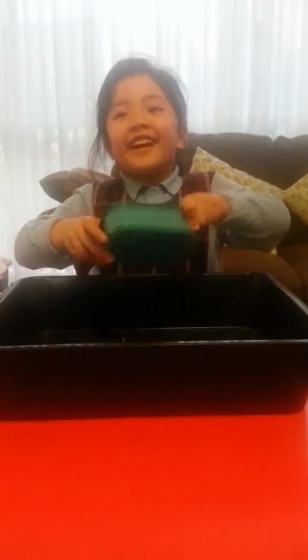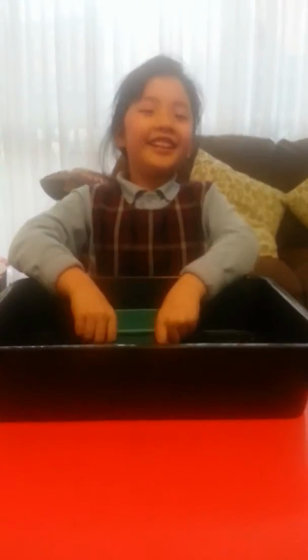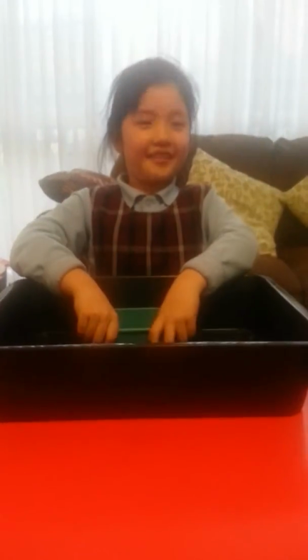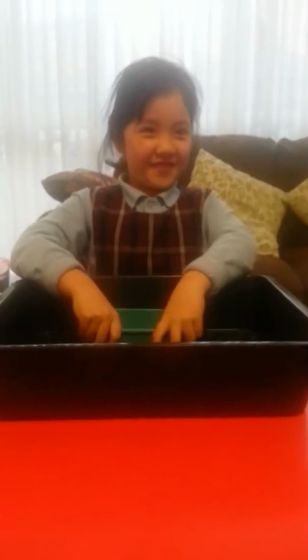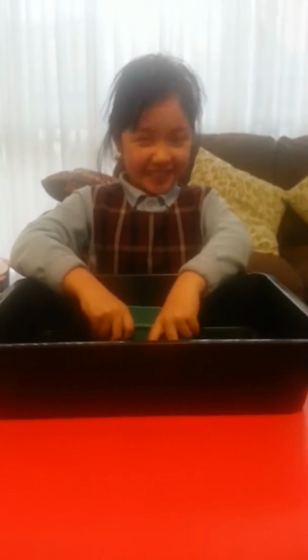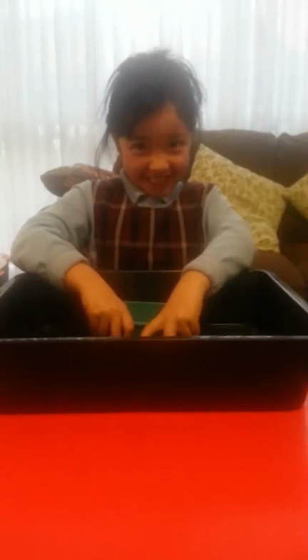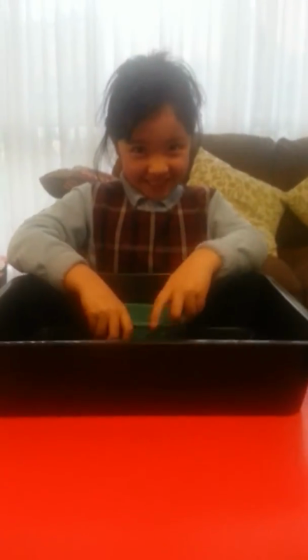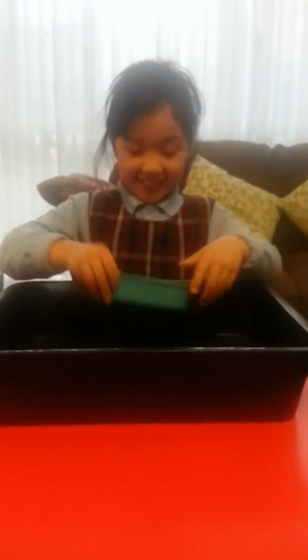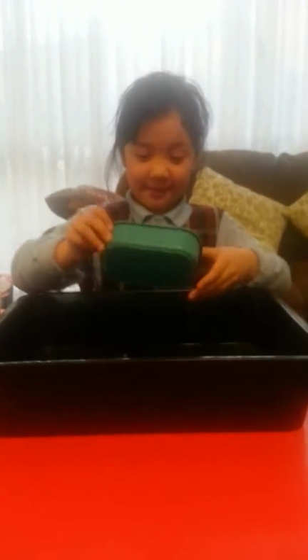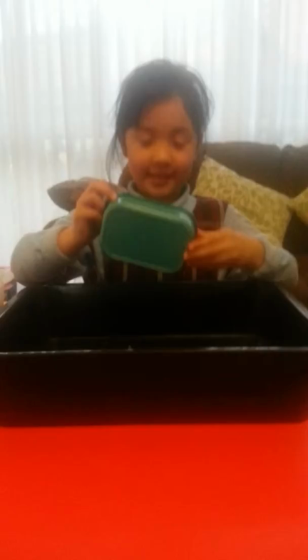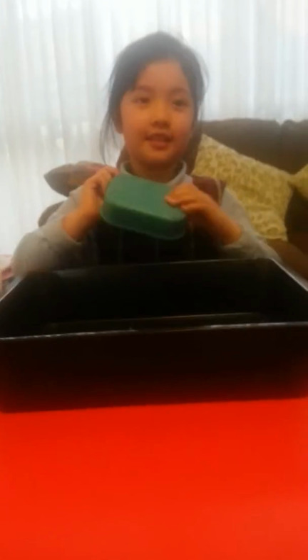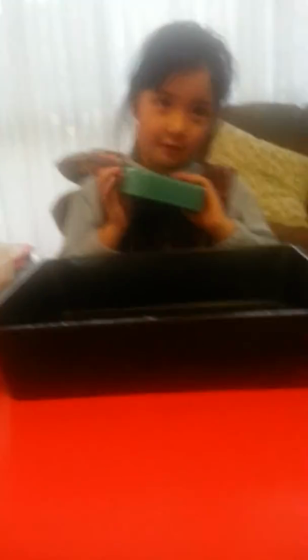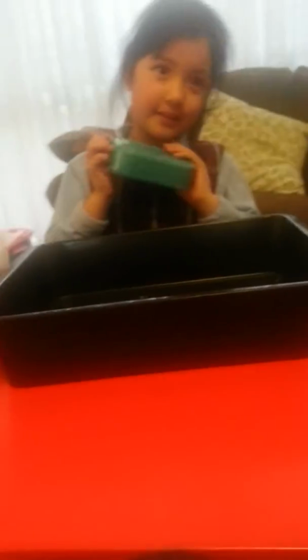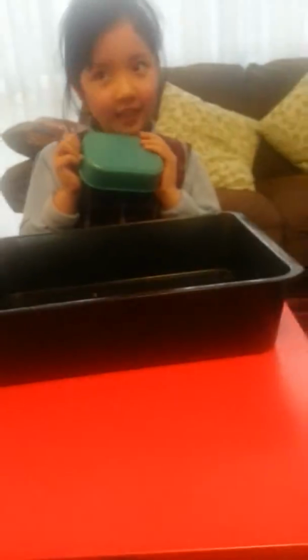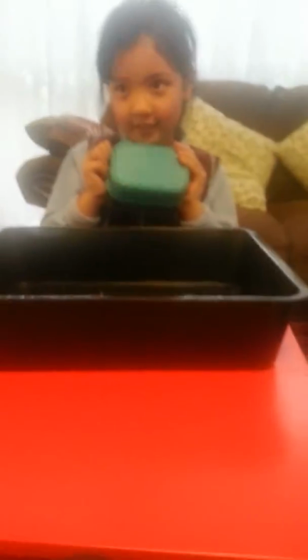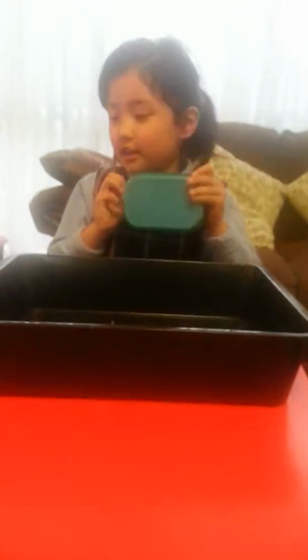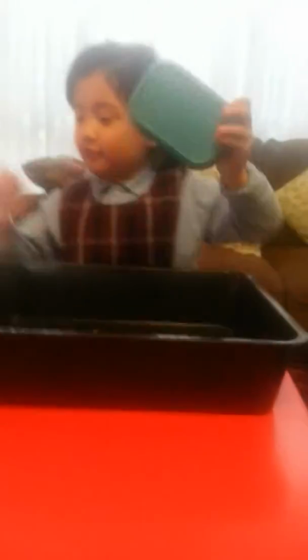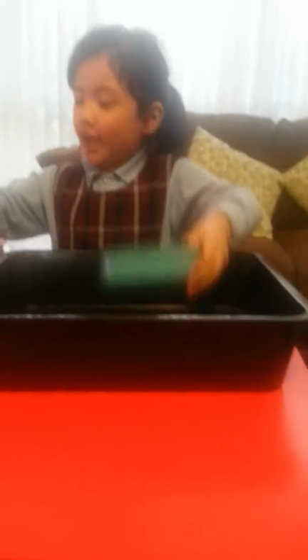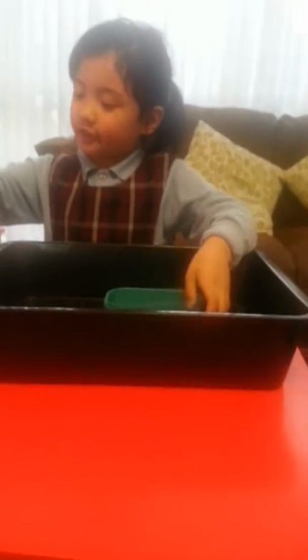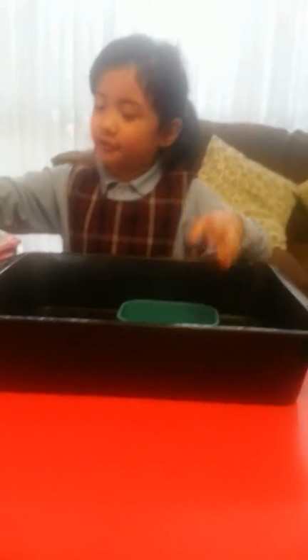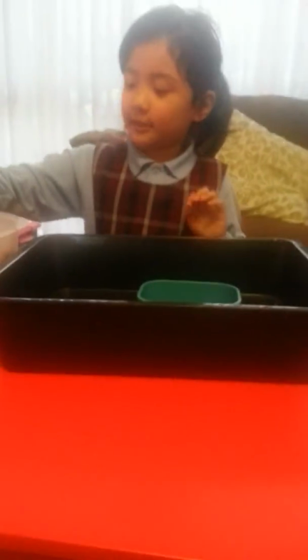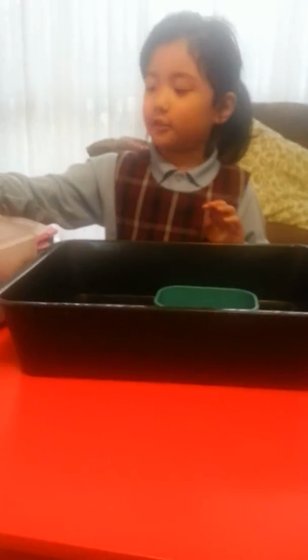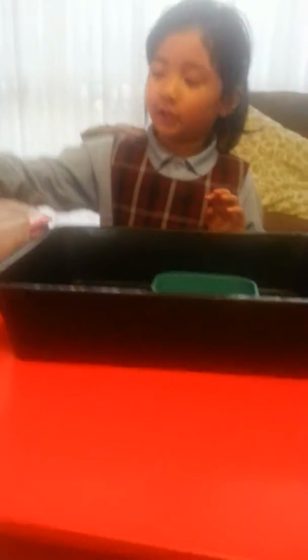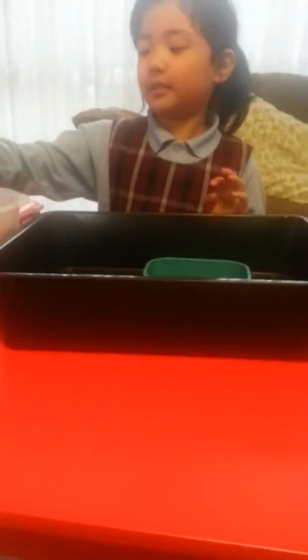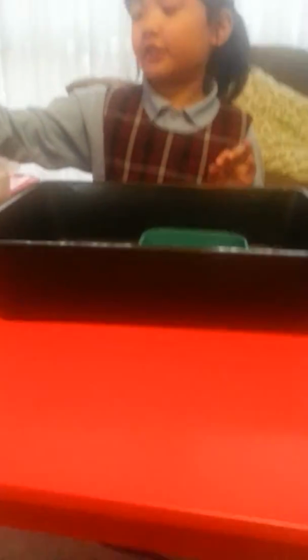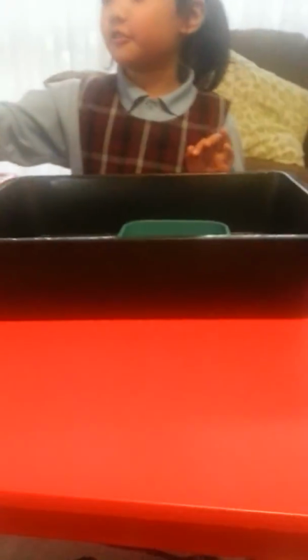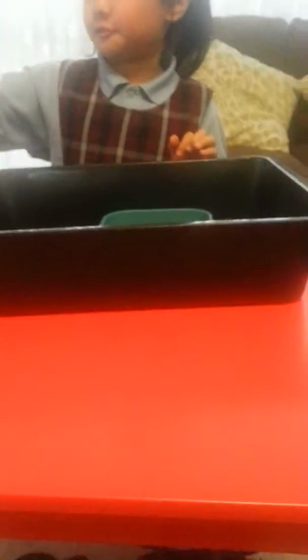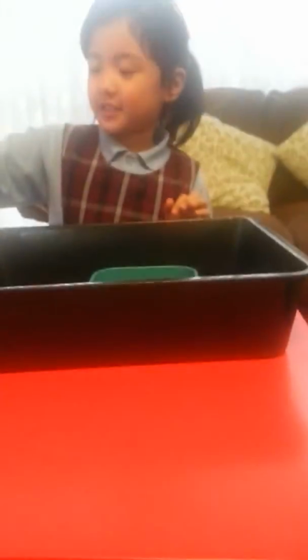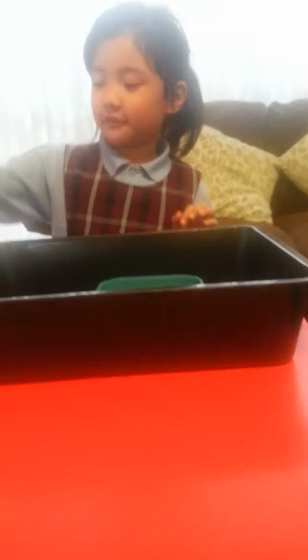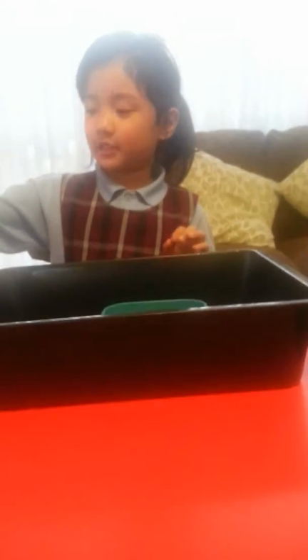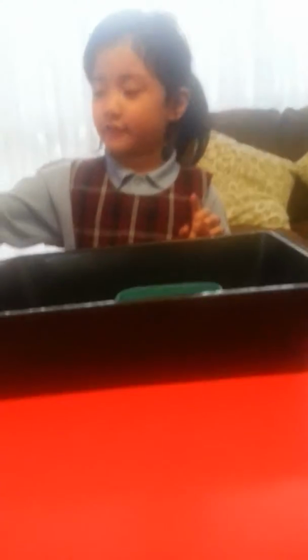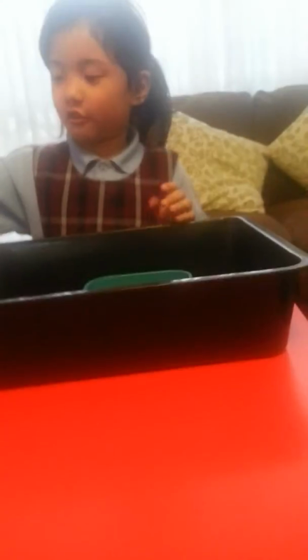Hello everybody. This is how to make a snowman cake. You don't have to use modern clay or clay. You will use magic sand on the TV show.